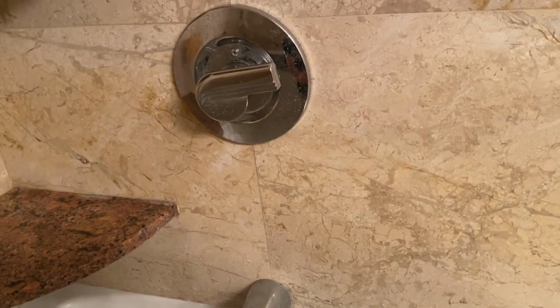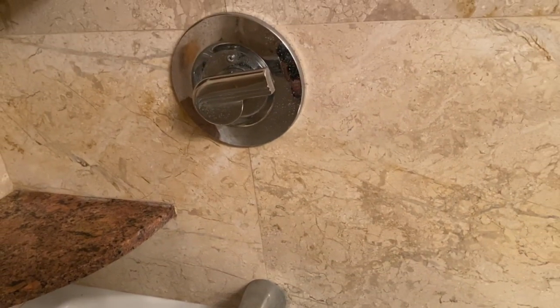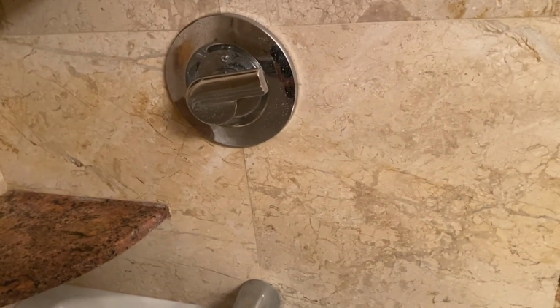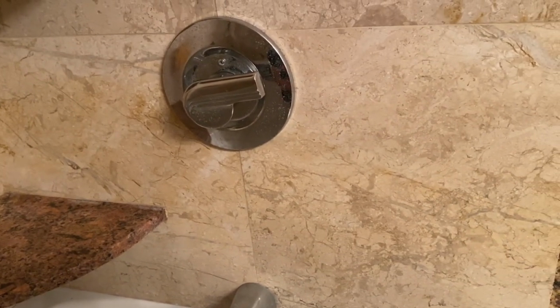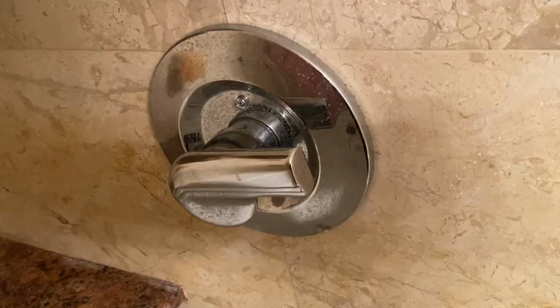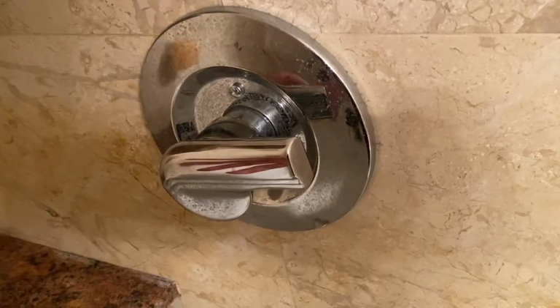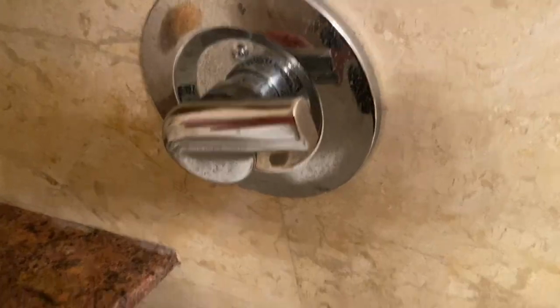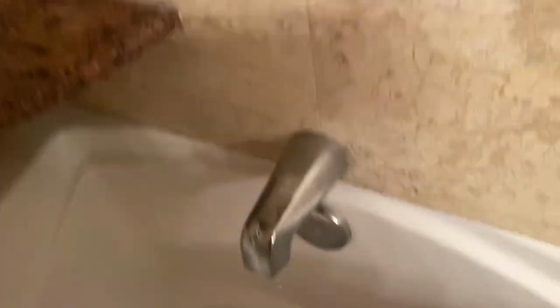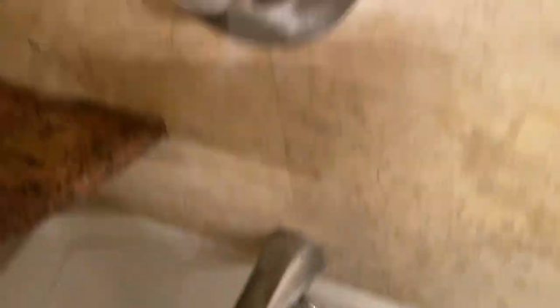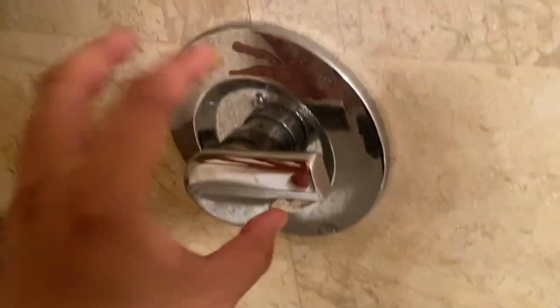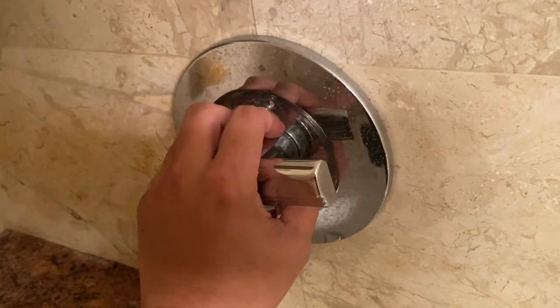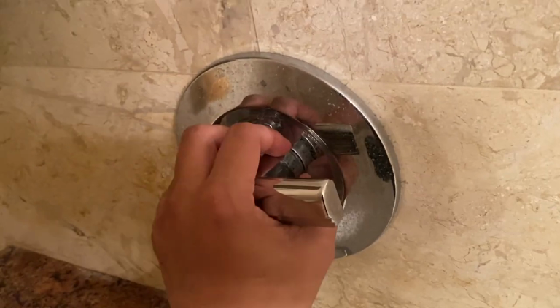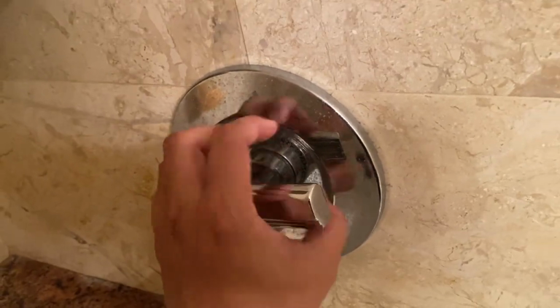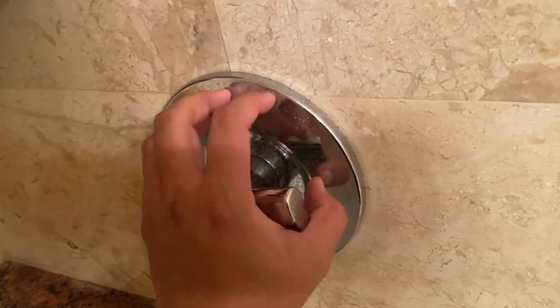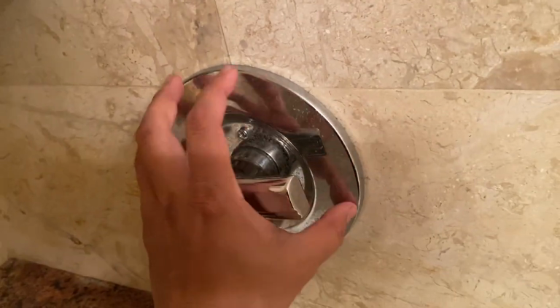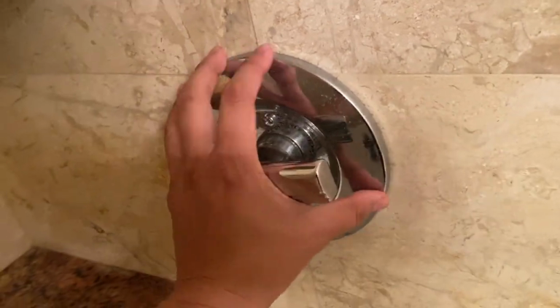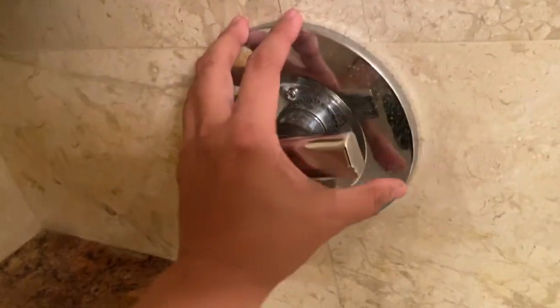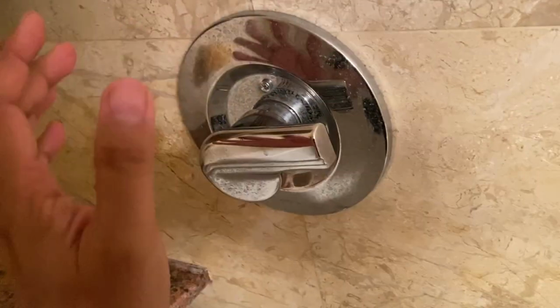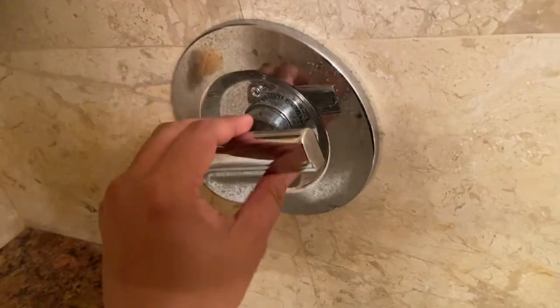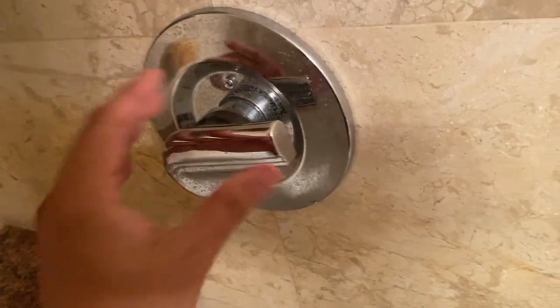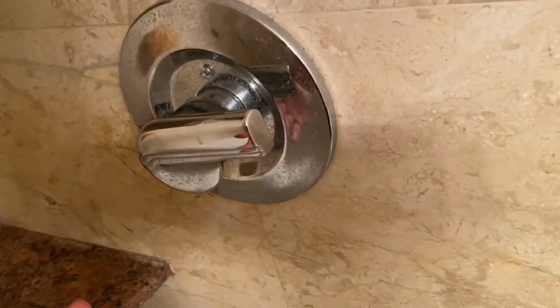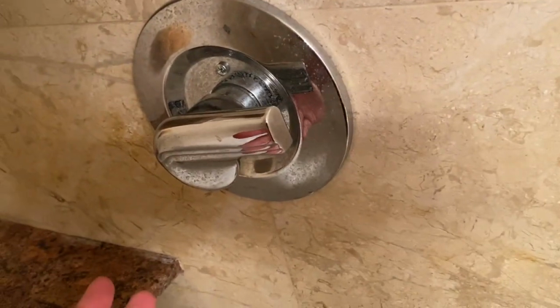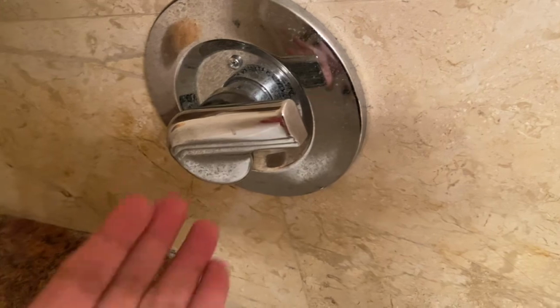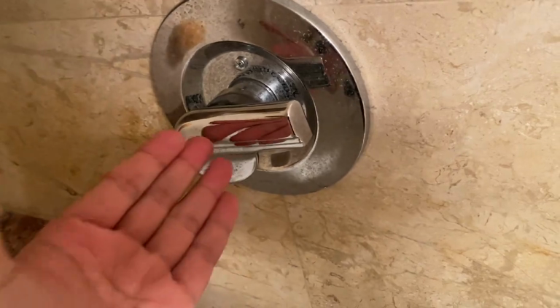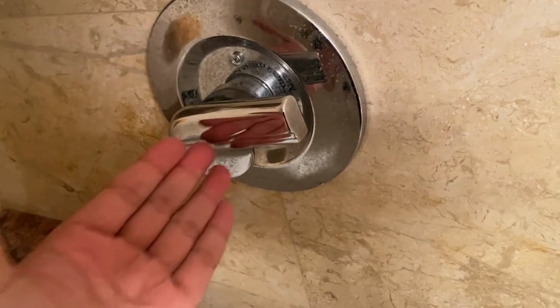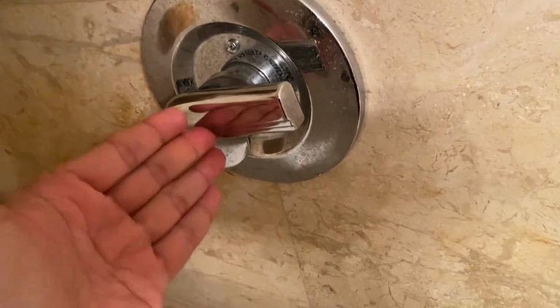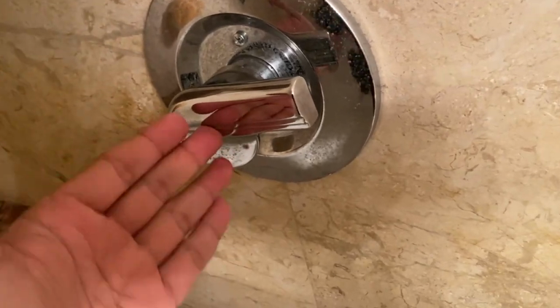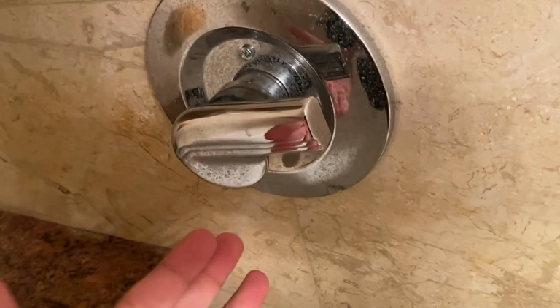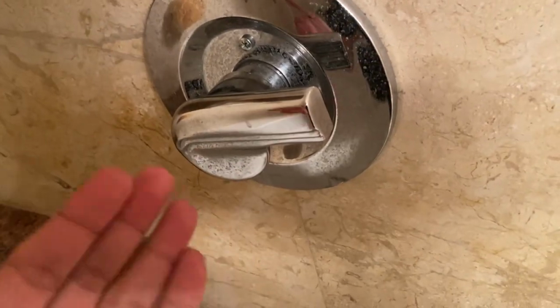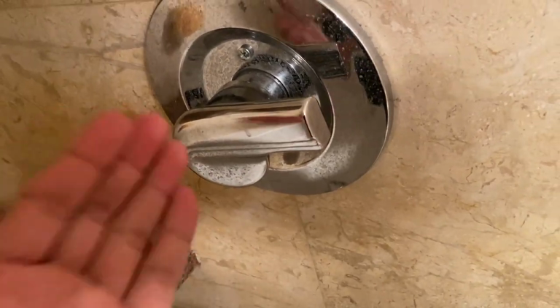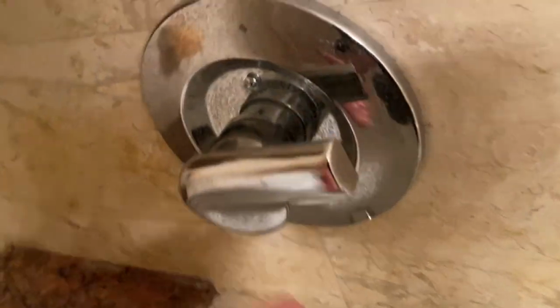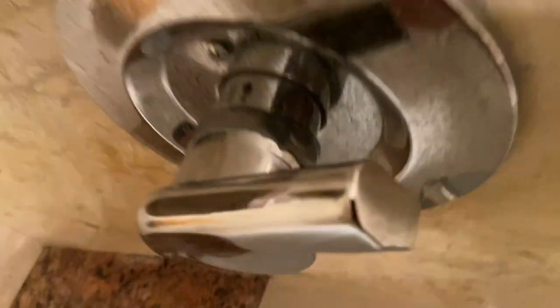Welcome to the channel guys. This is a quick video about my situation of trying to get this leak to stop in this bathroom faucet. I want to give a quick shout out to Ben, a longtime follower and subscriber to my channel.